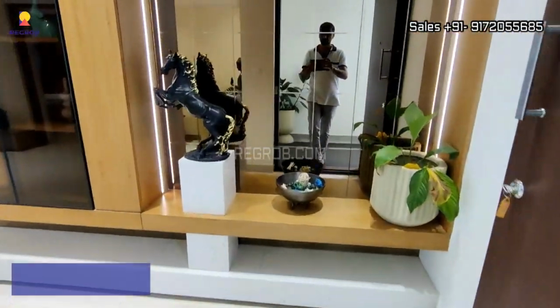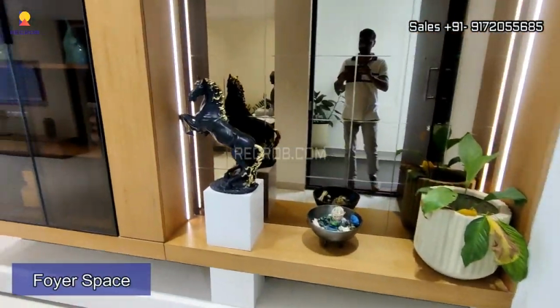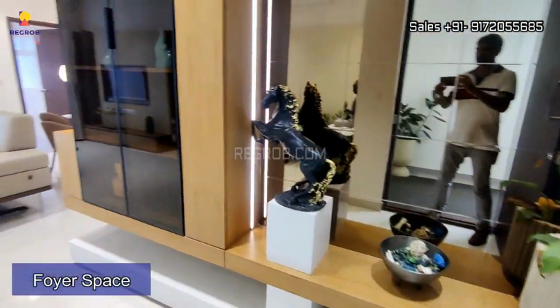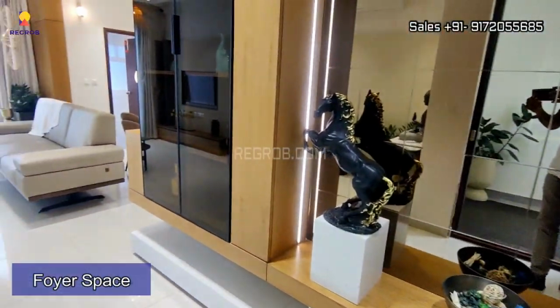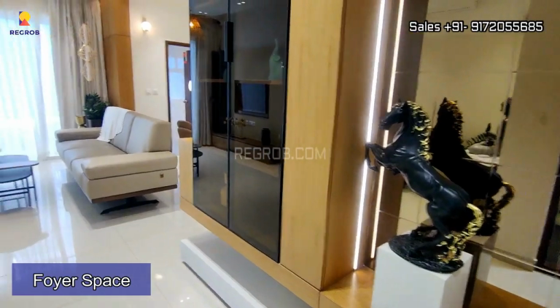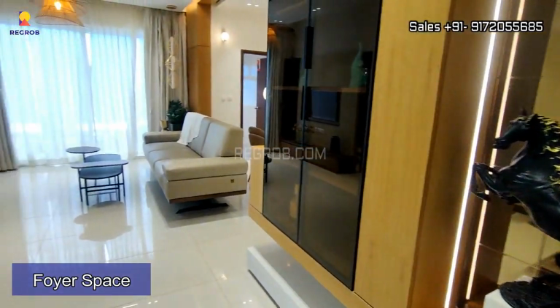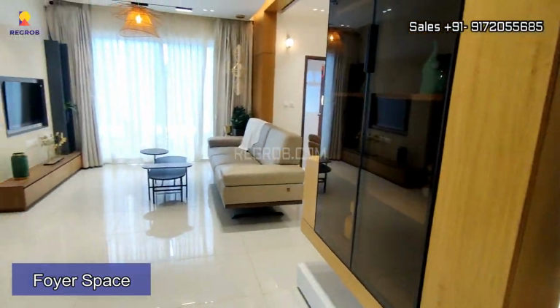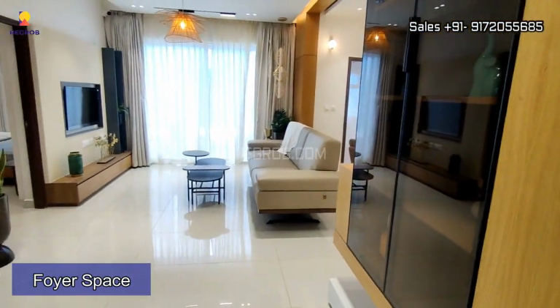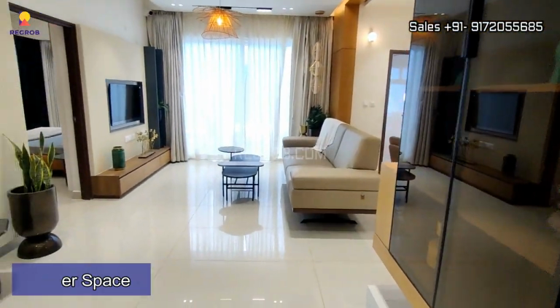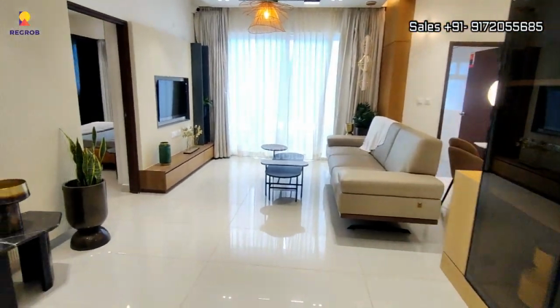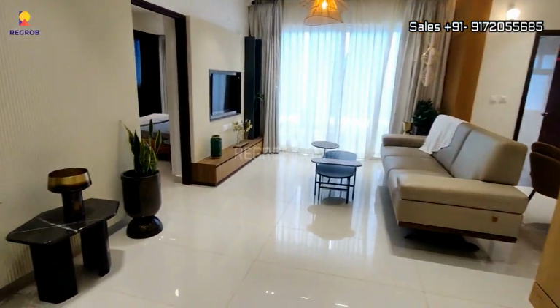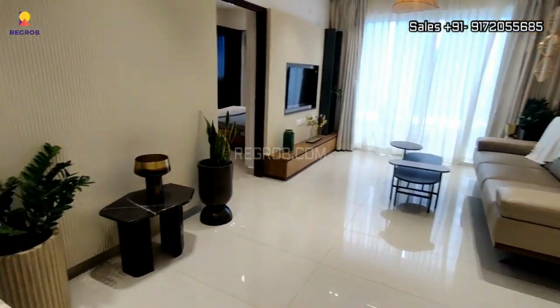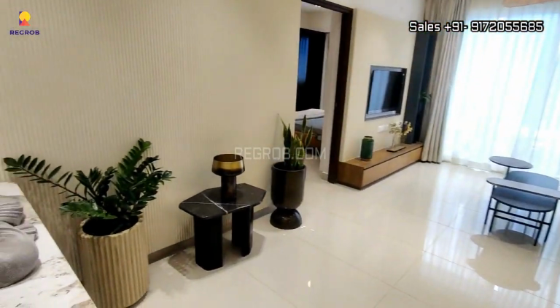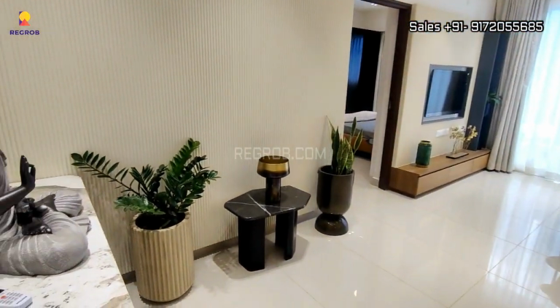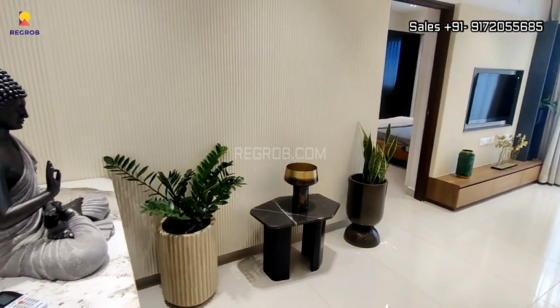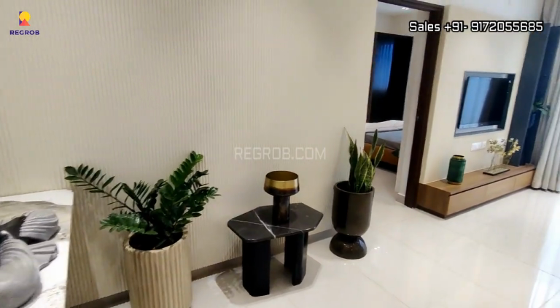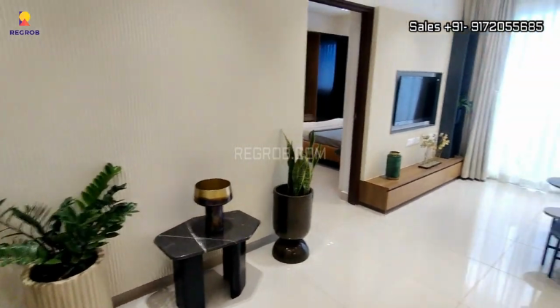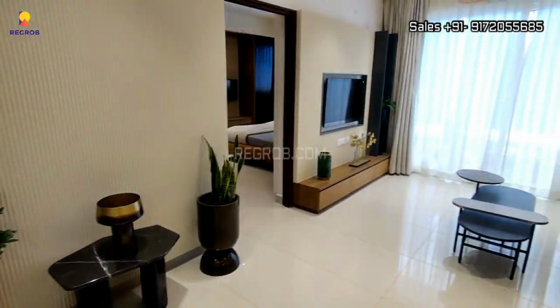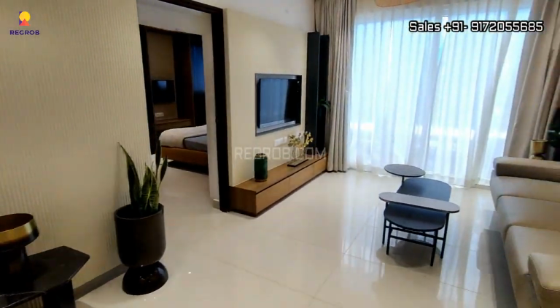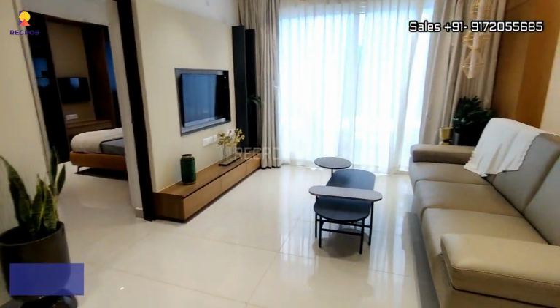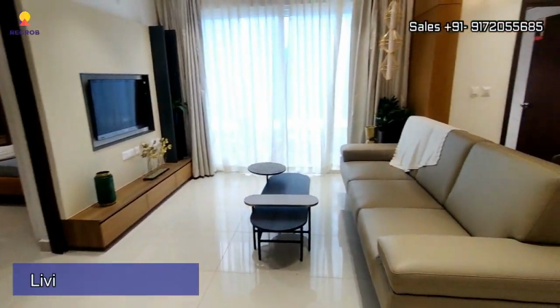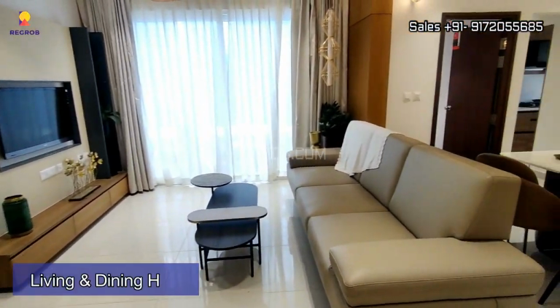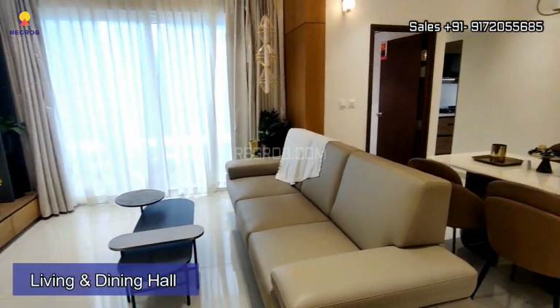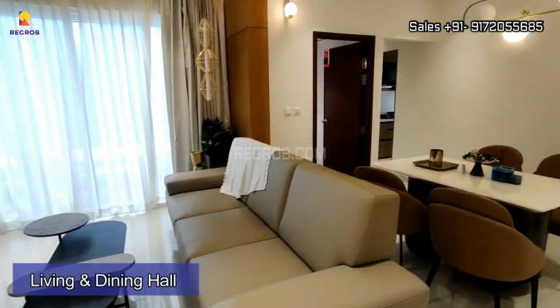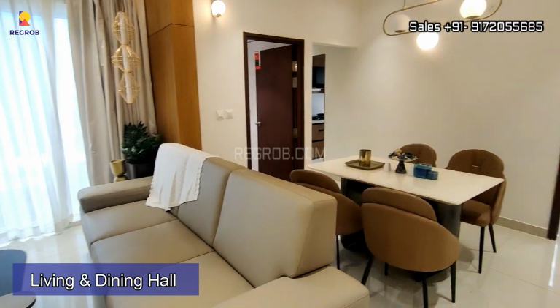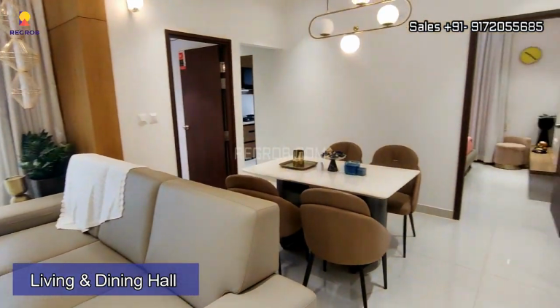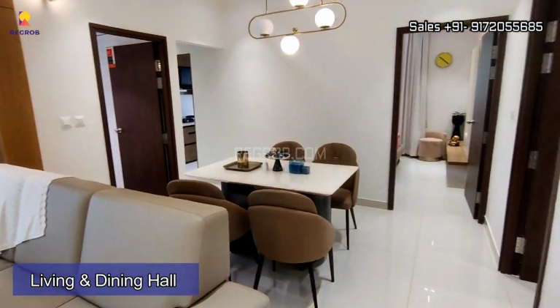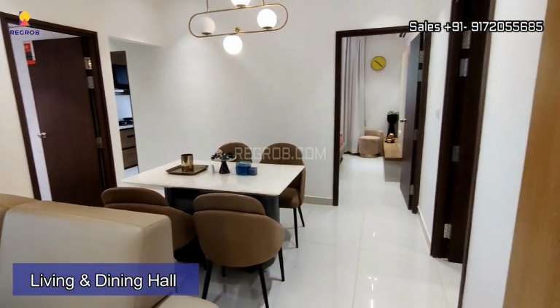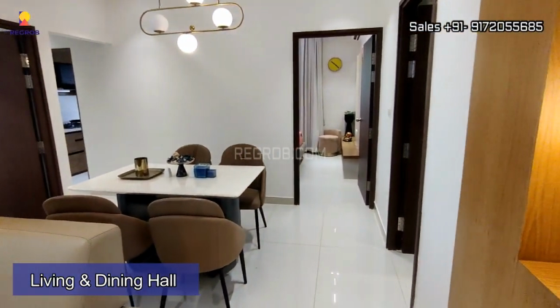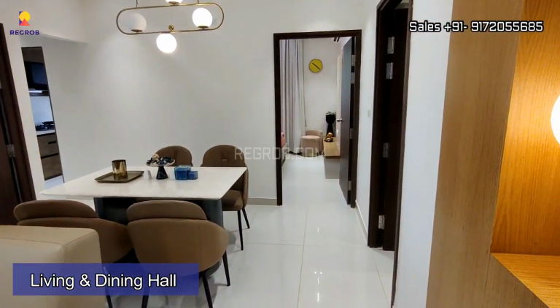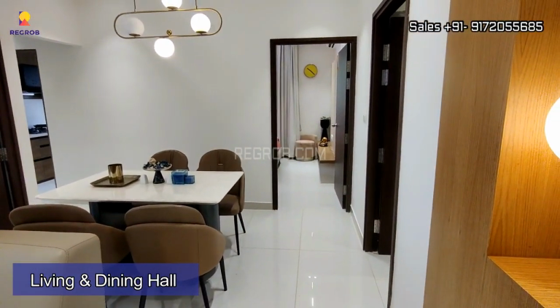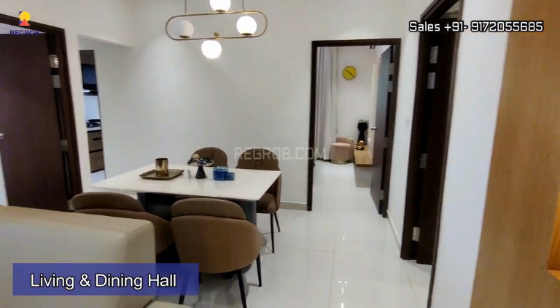Here's the entrance and this is the foyer space. In front we have a spacious living and dining hall, very well furnished.